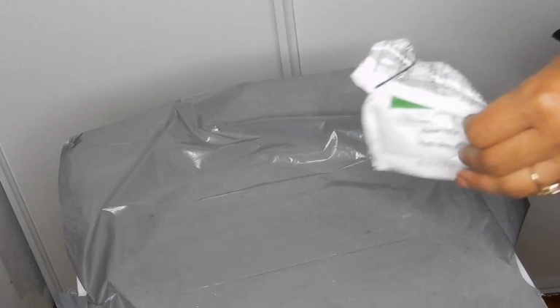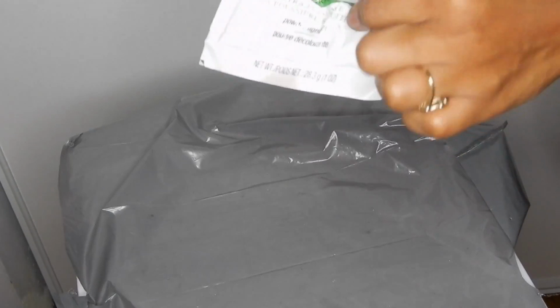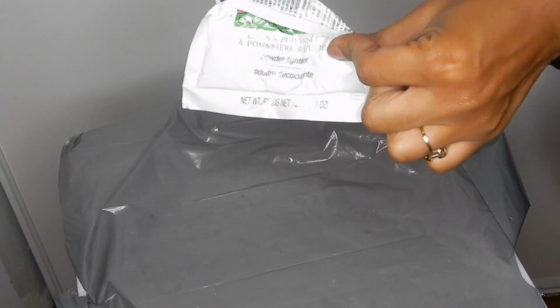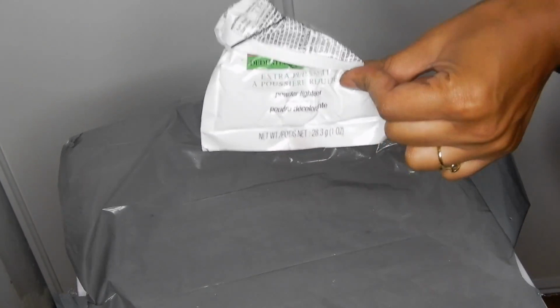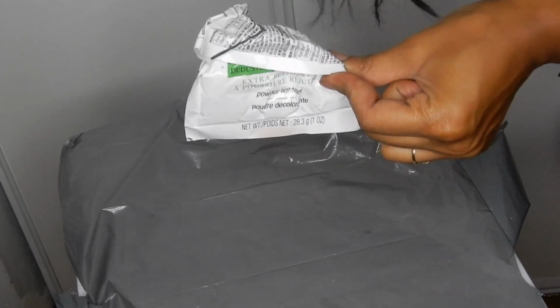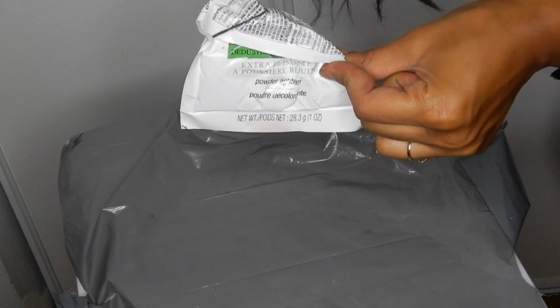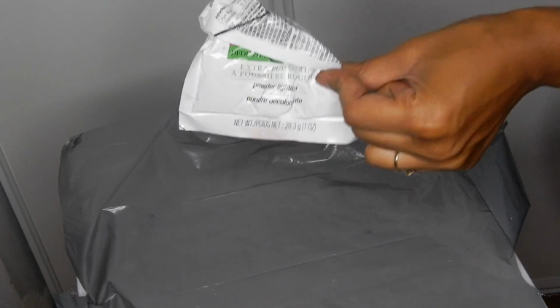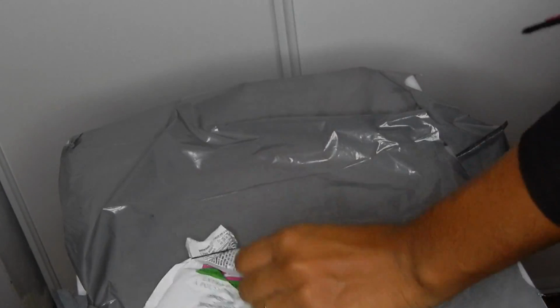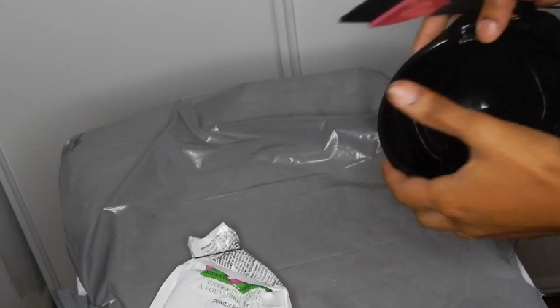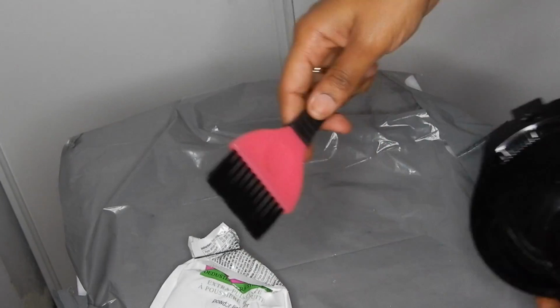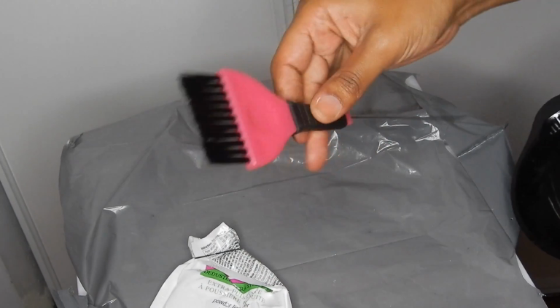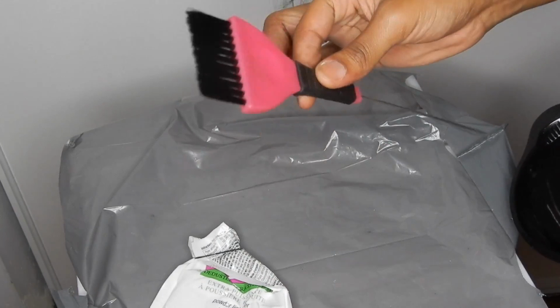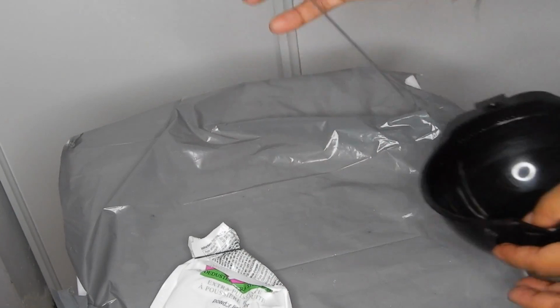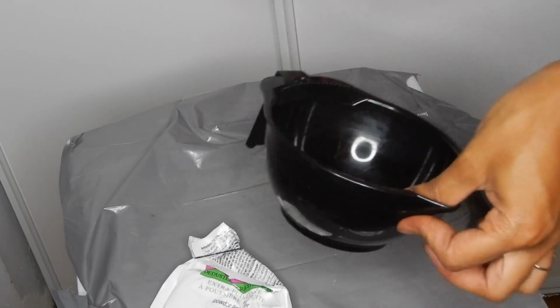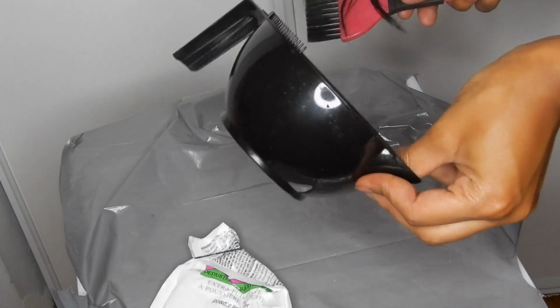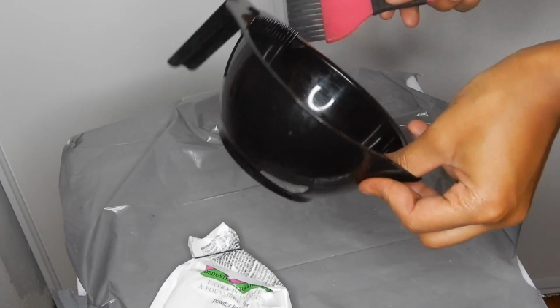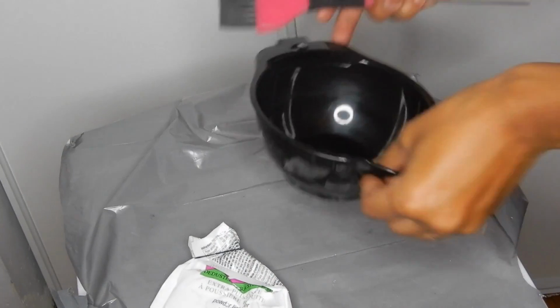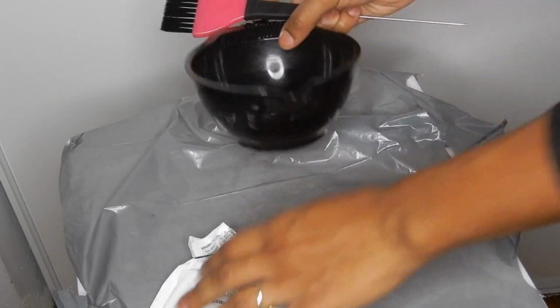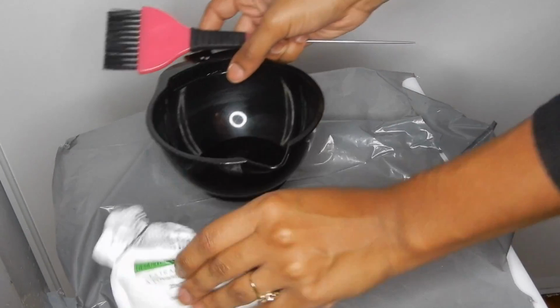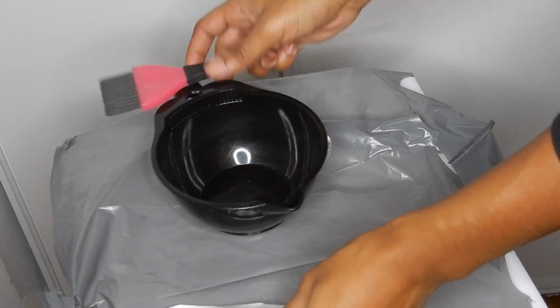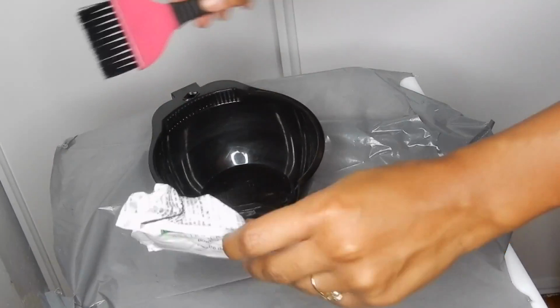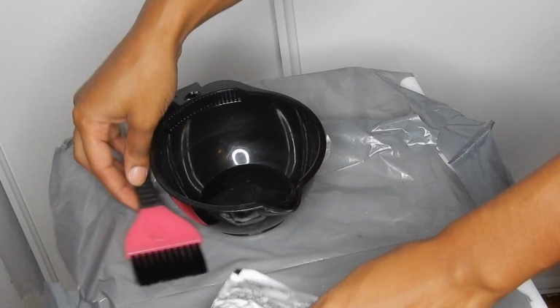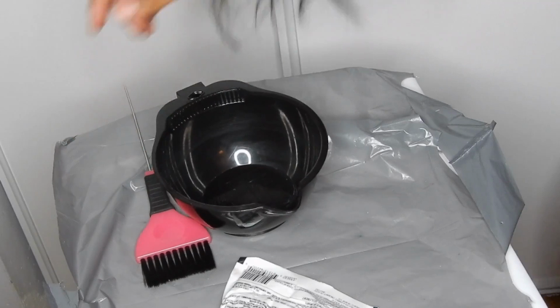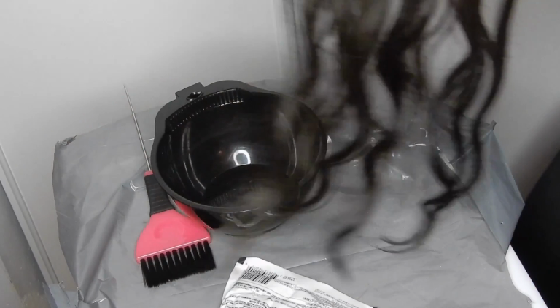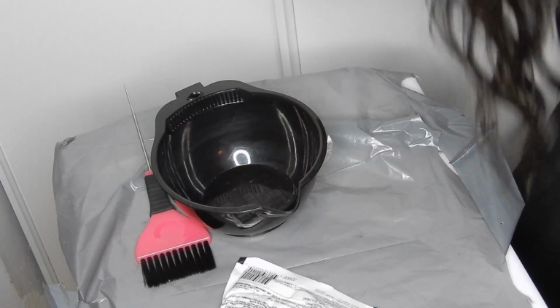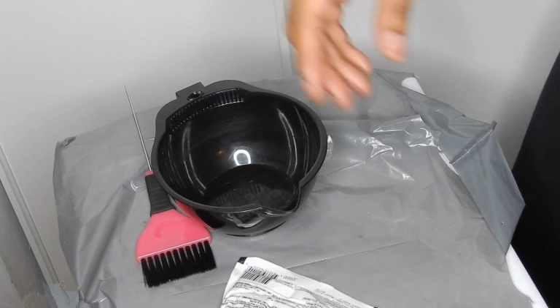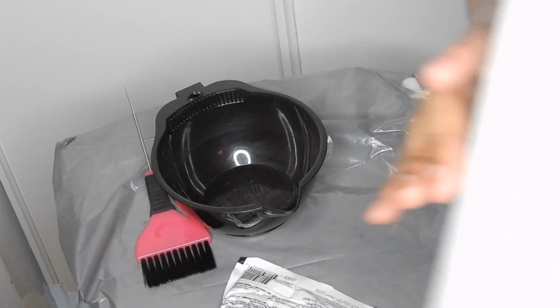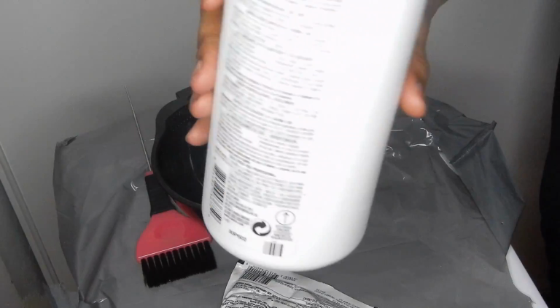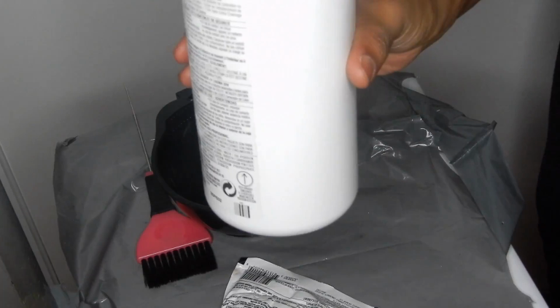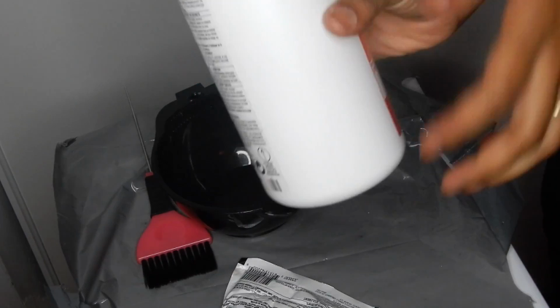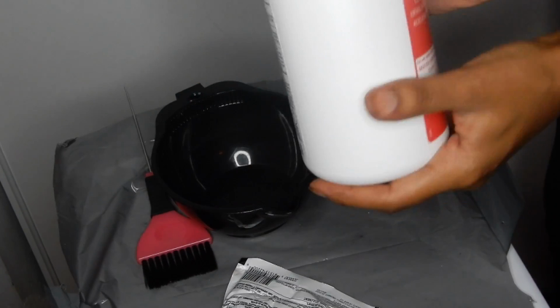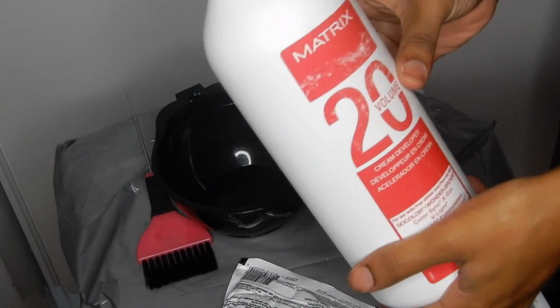Today I'm going to be bleaching the knots on my lace frontal closure, which is going to be super easy and simple. All I use is bleach, a mixing bowl, a brush, and my developer.